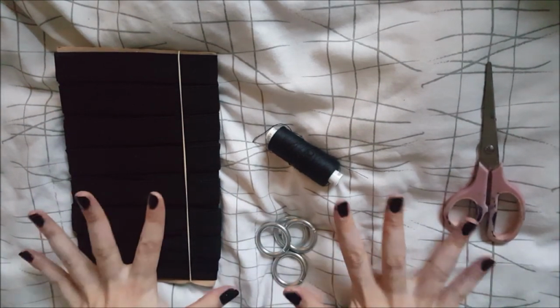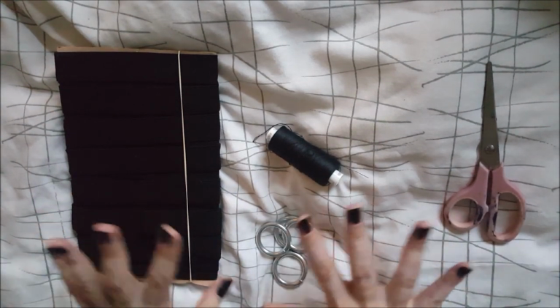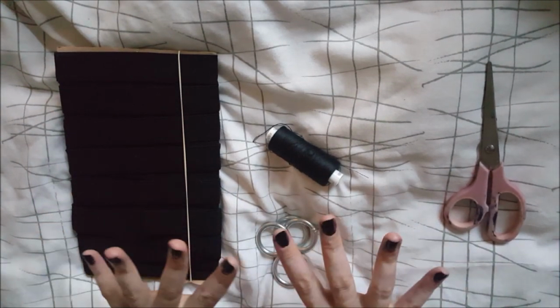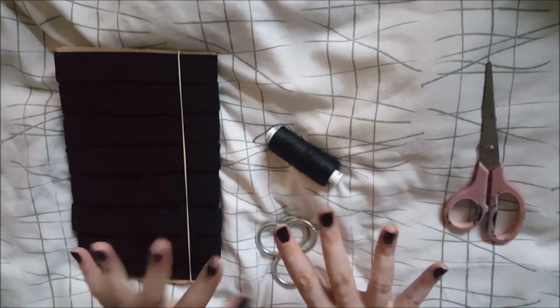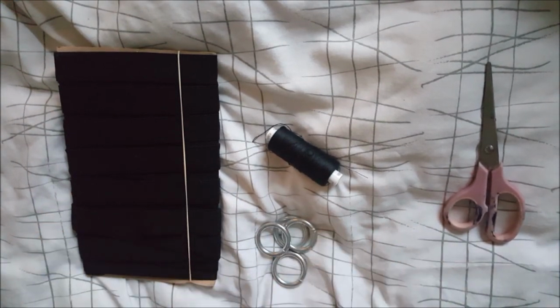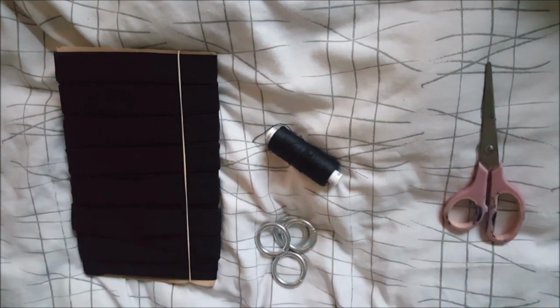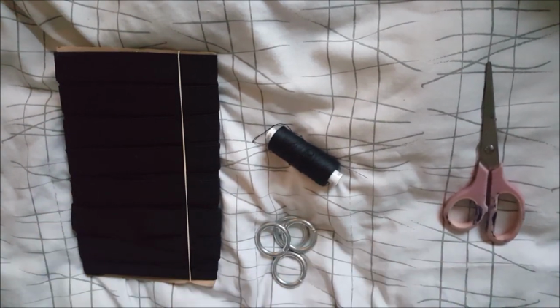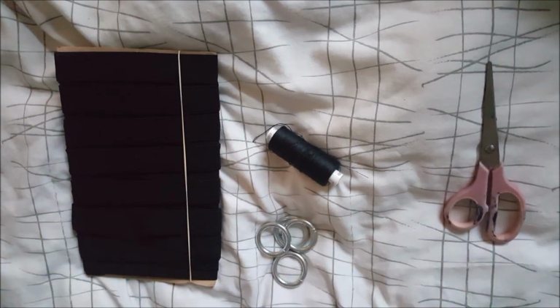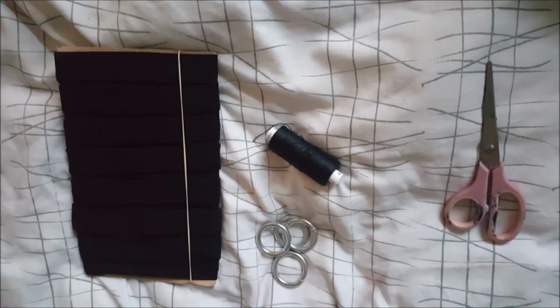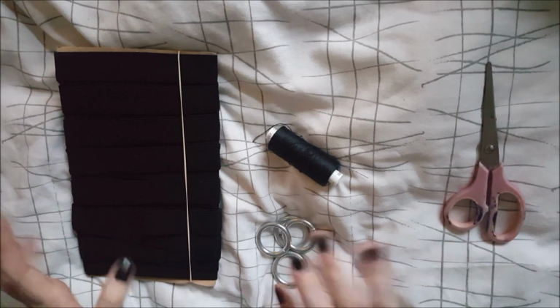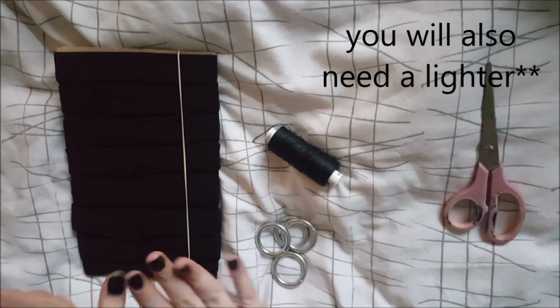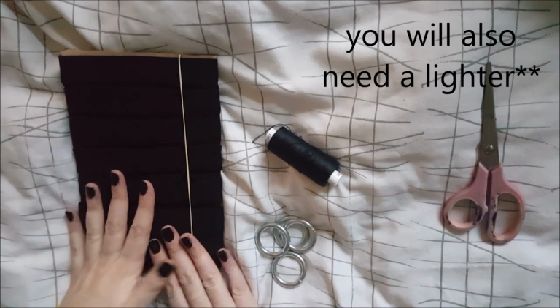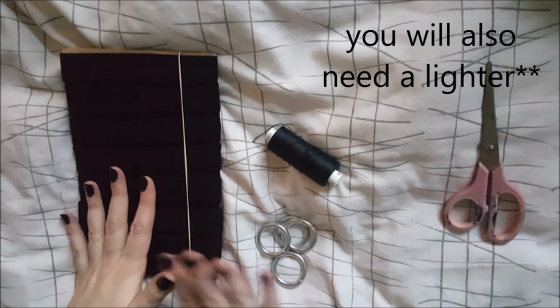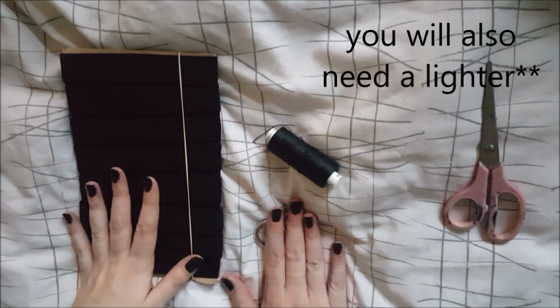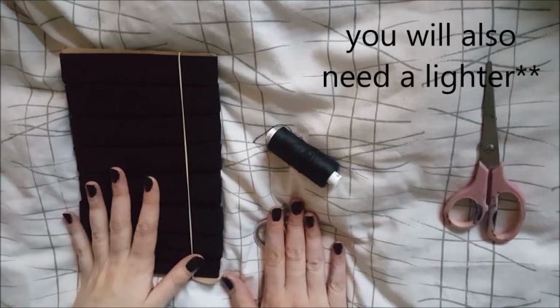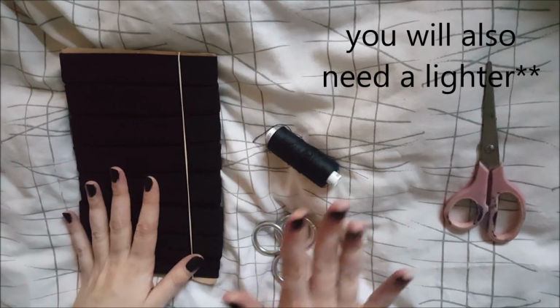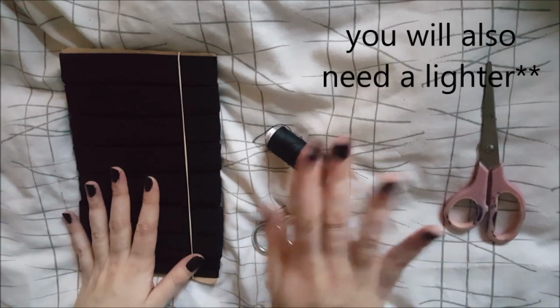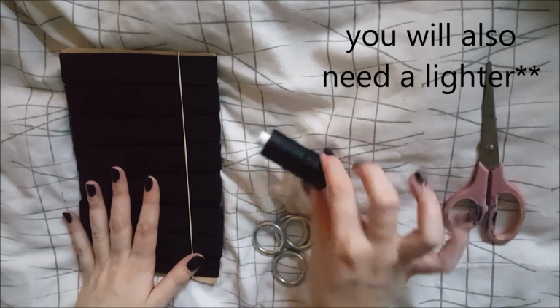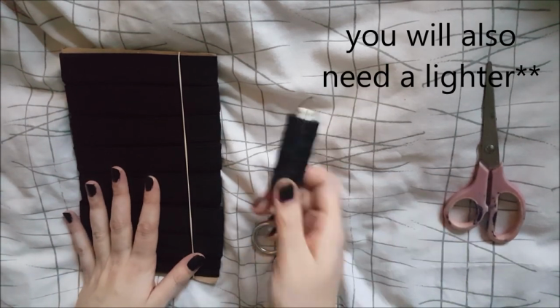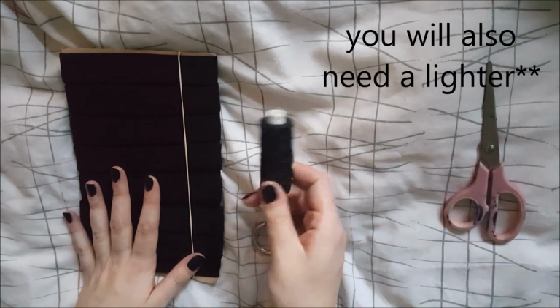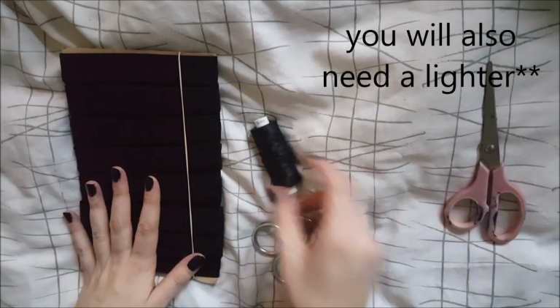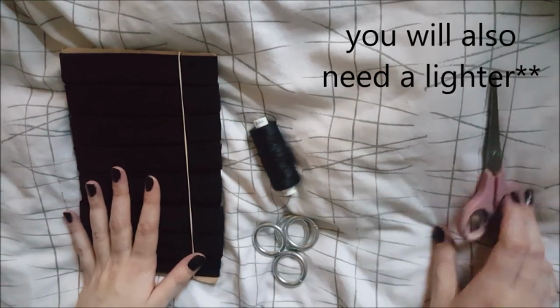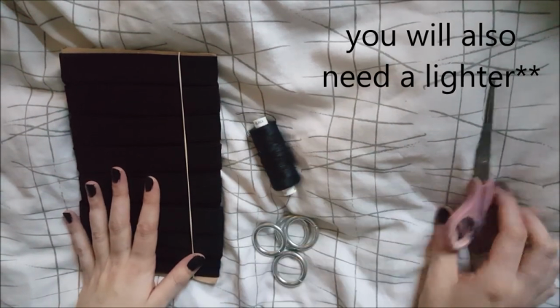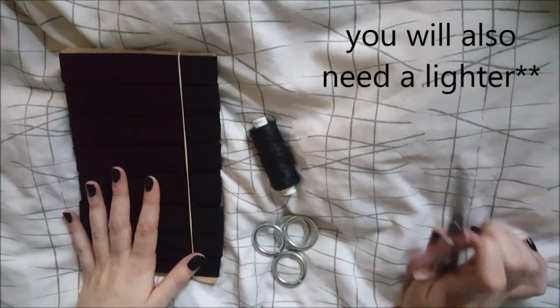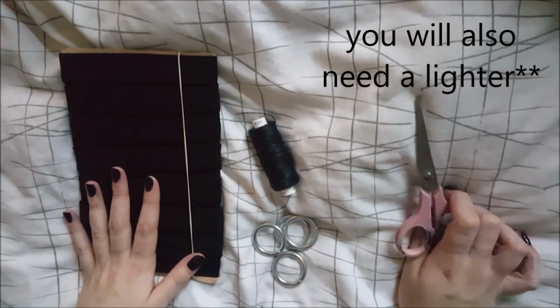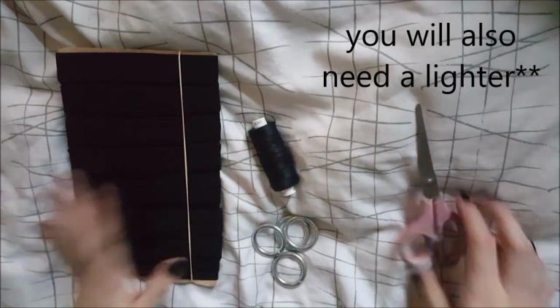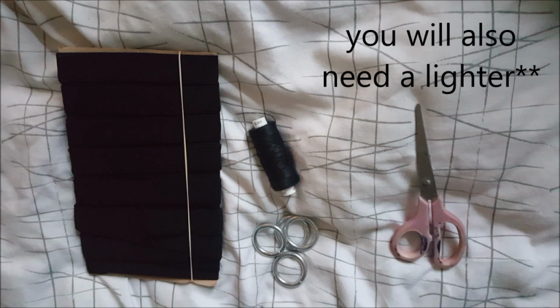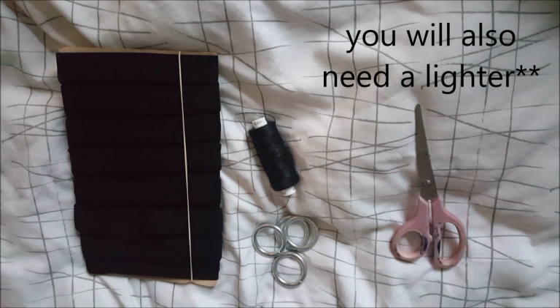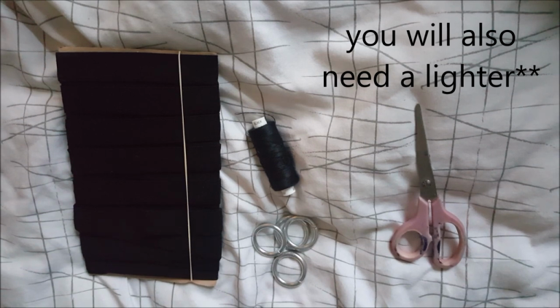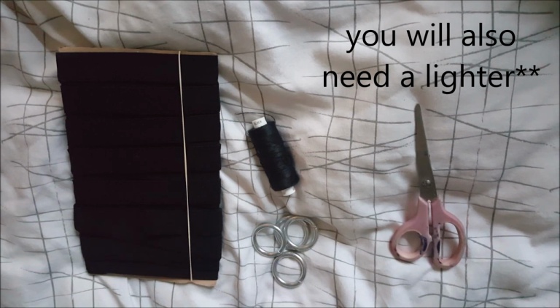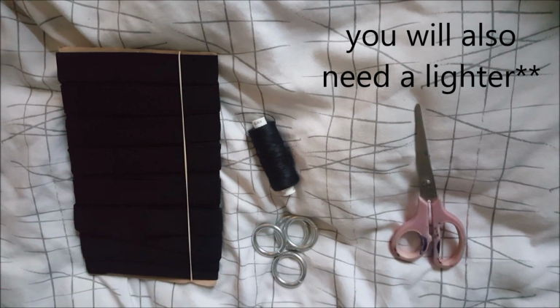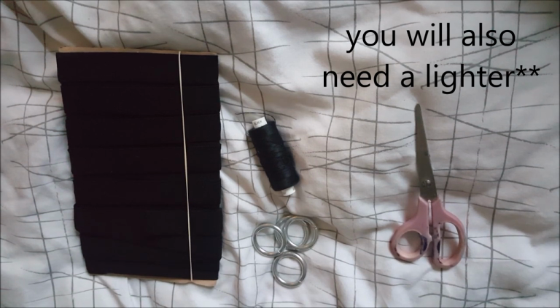So today I'm going to be showing you how to make a harness using elastic, O-rings, cotton, and a pair of scissors. So let's get into it, shall we?